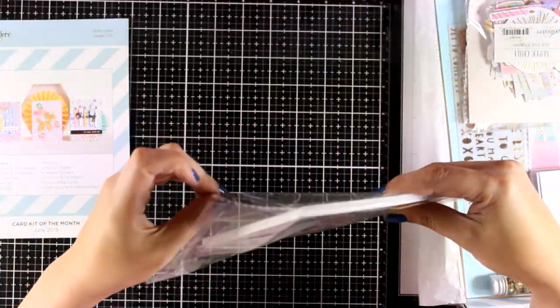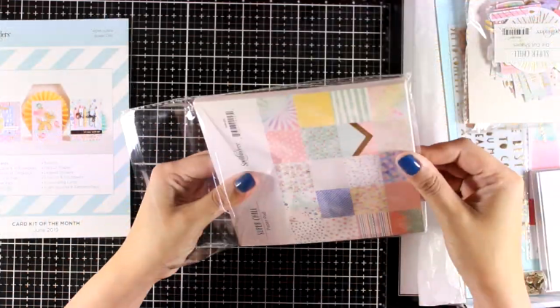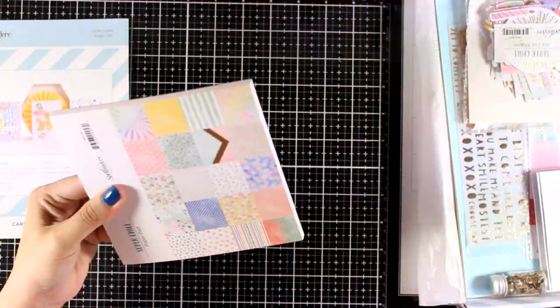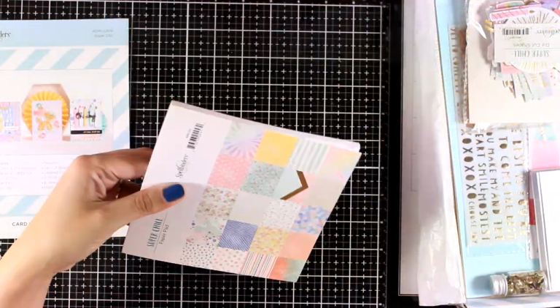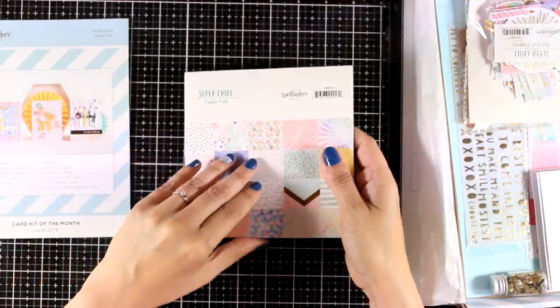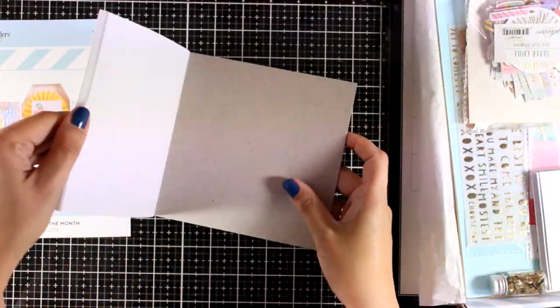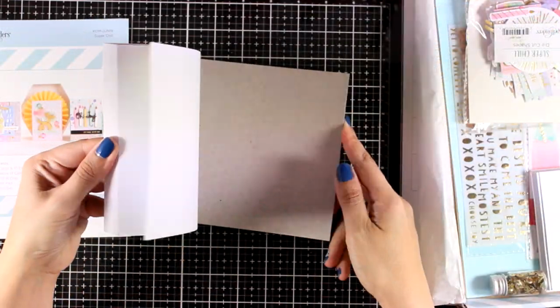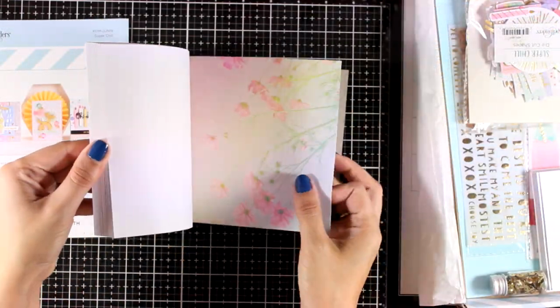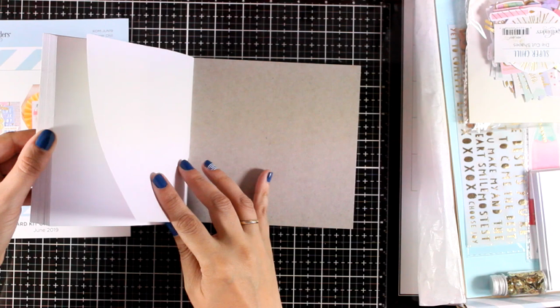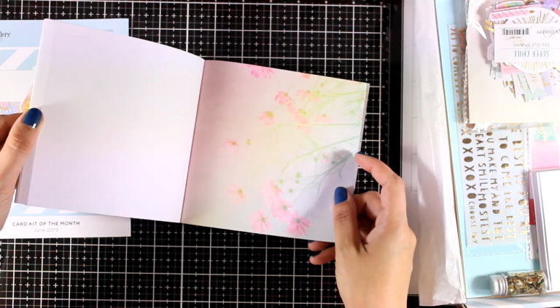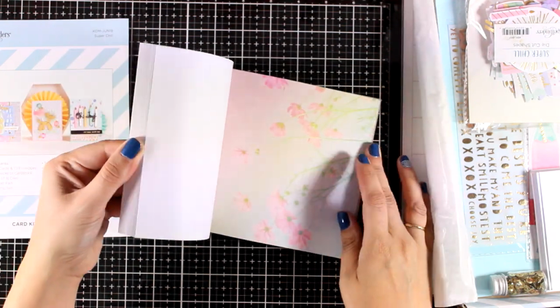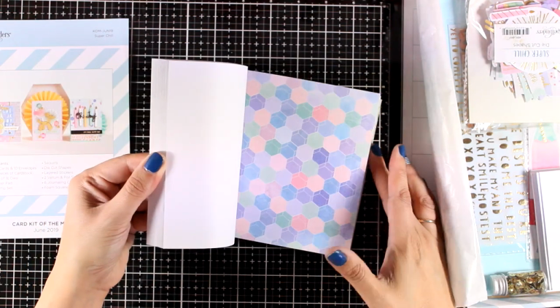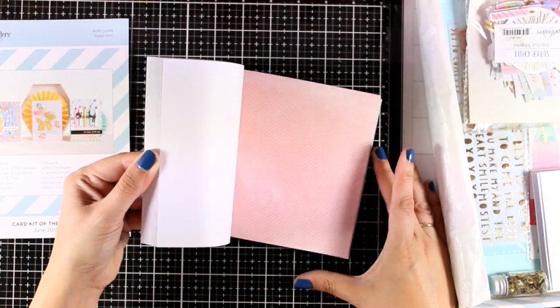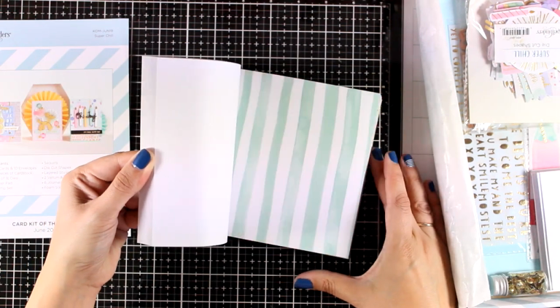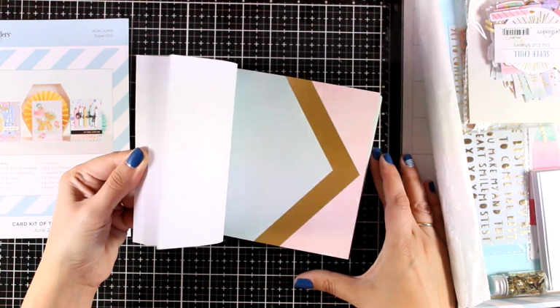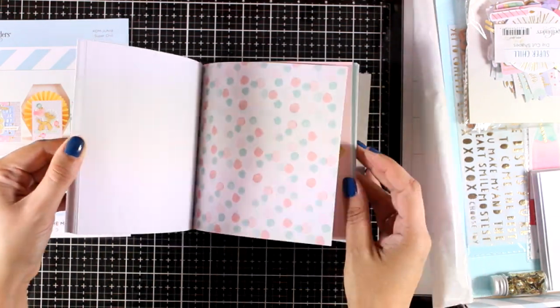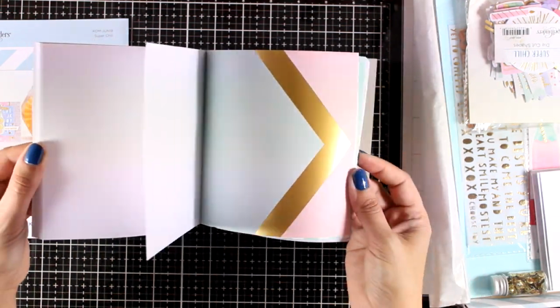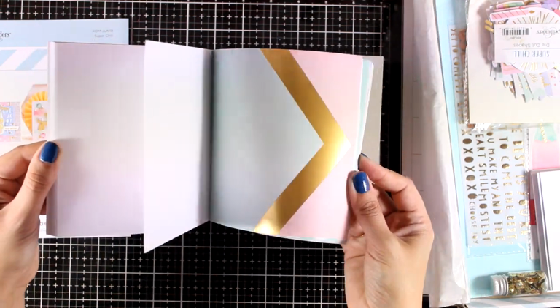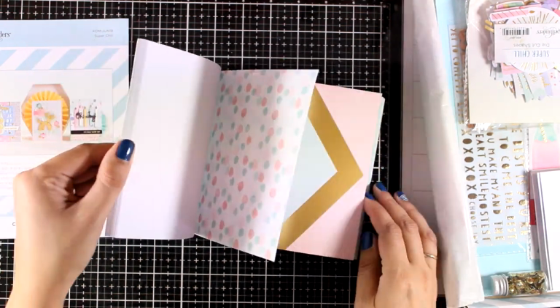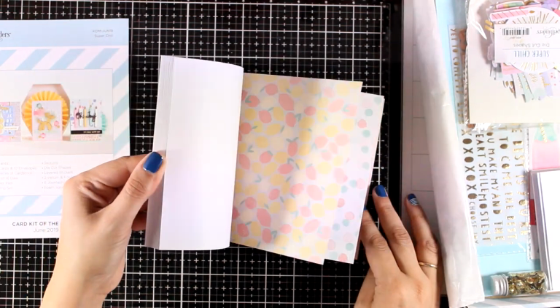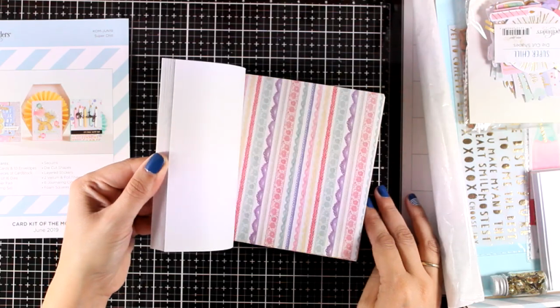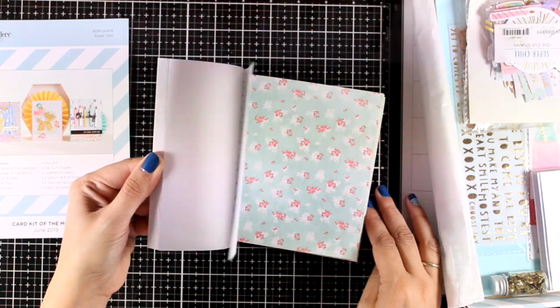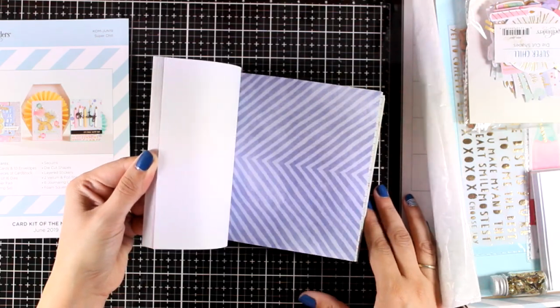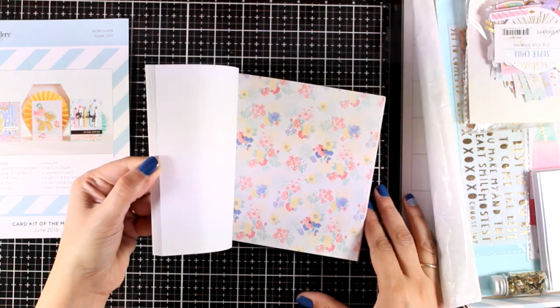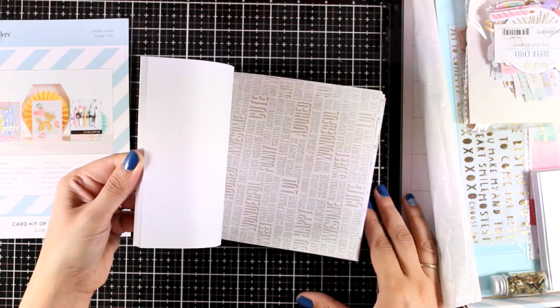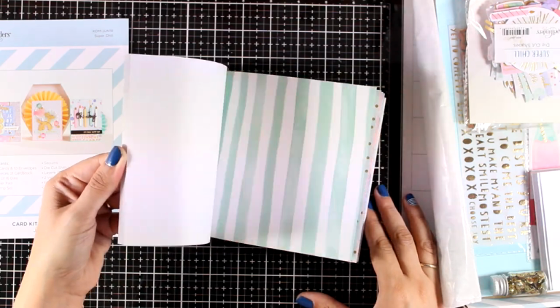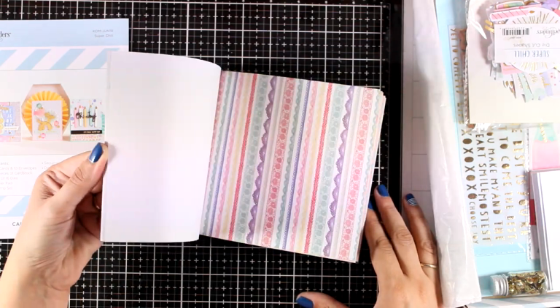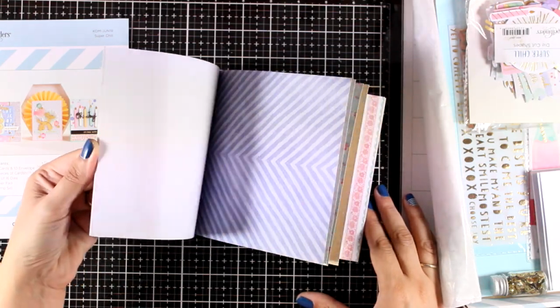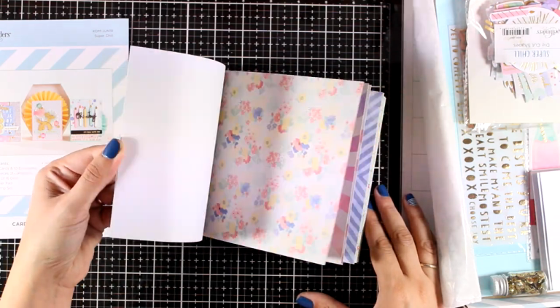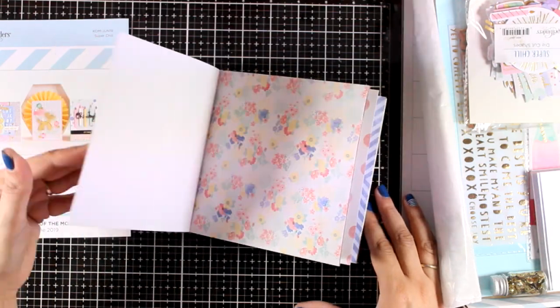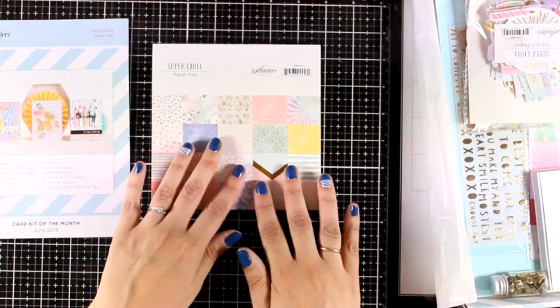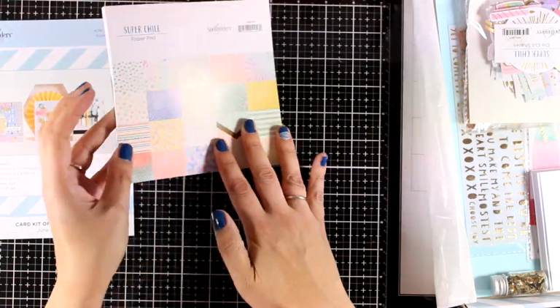Let's start with the paper pad. This is 6x6 and it includes lovely designs in beautiful pastel colors. You get two pages of each design, and some of the designs are actually foiled so you get lovely specialty paper.